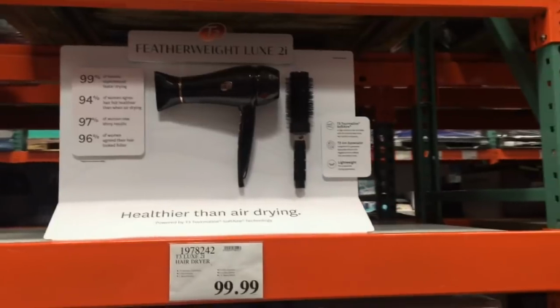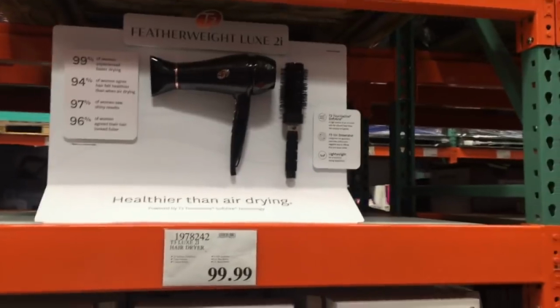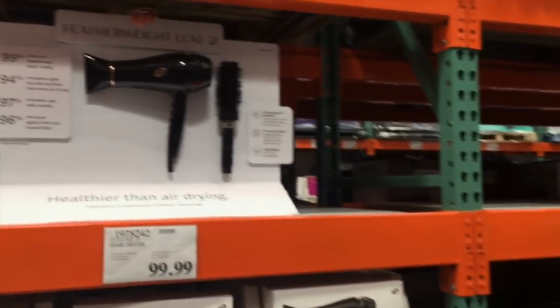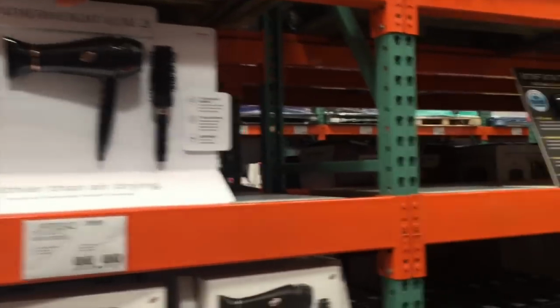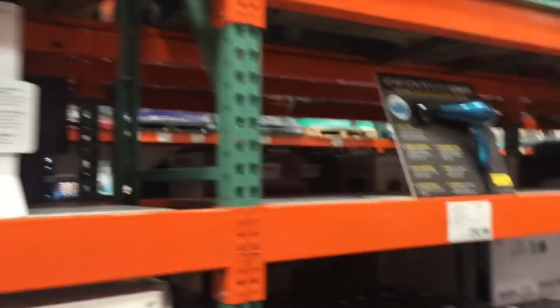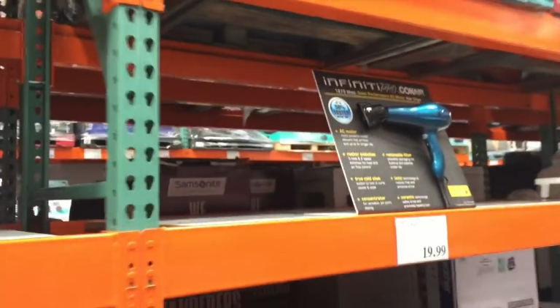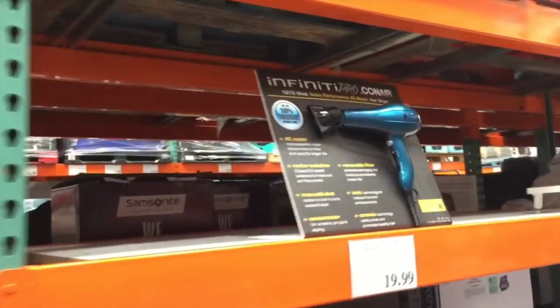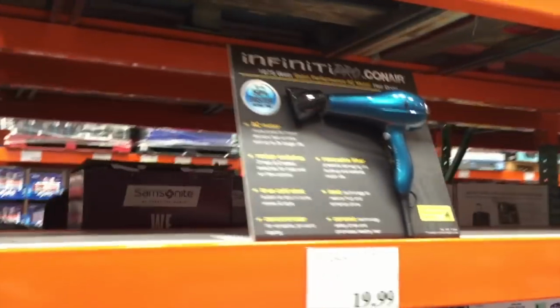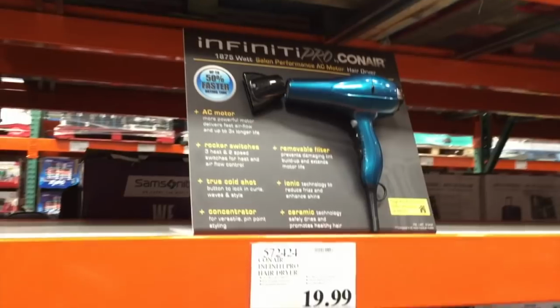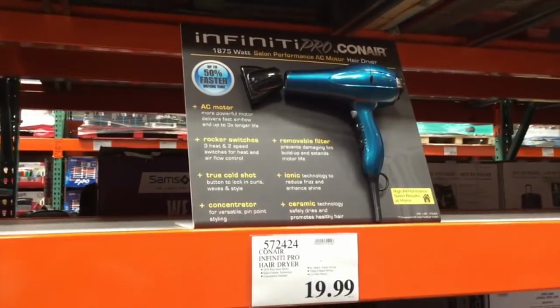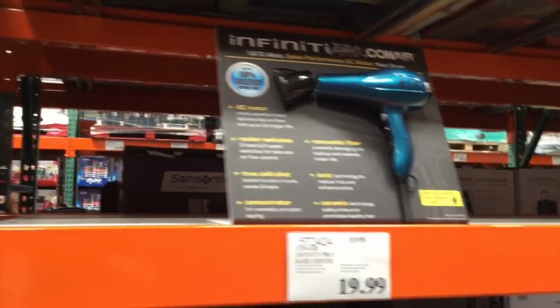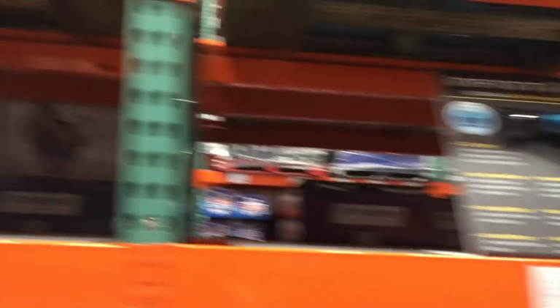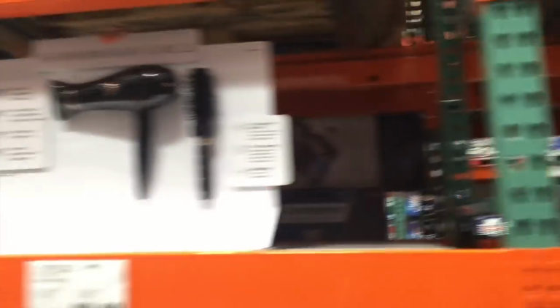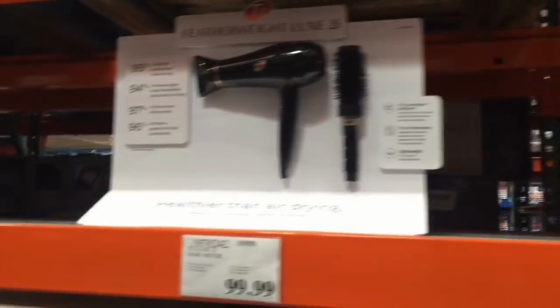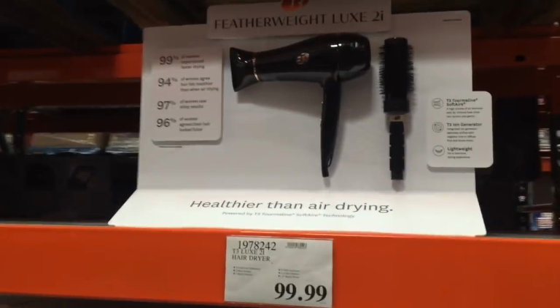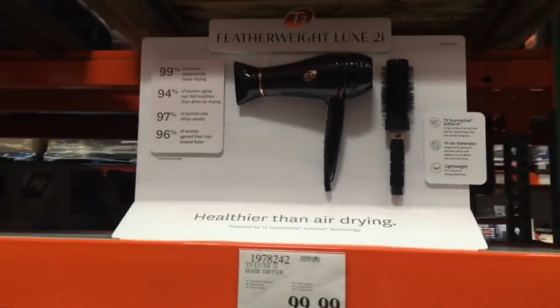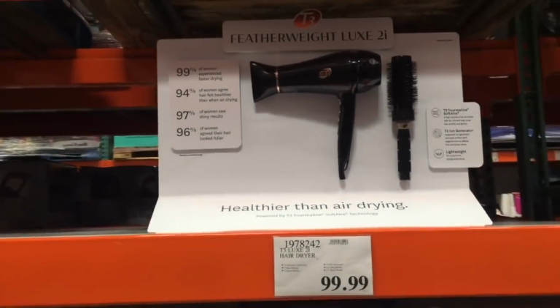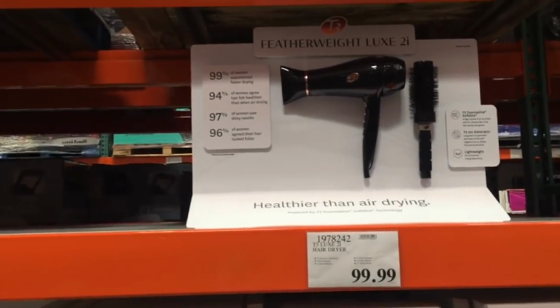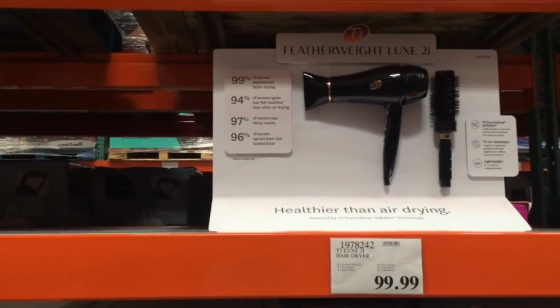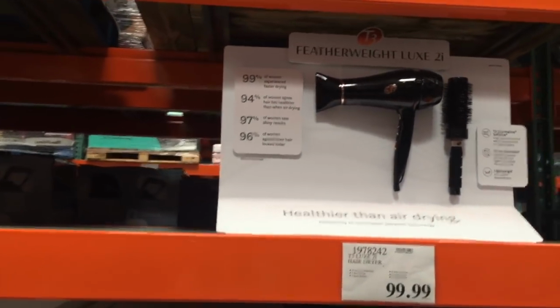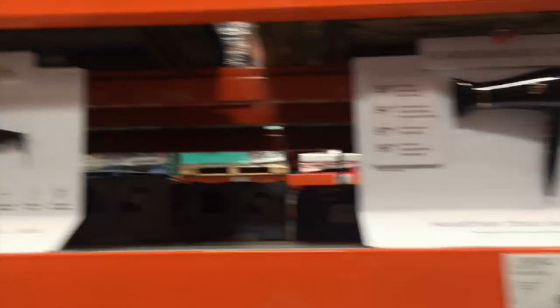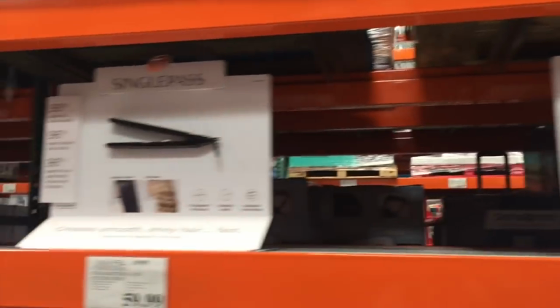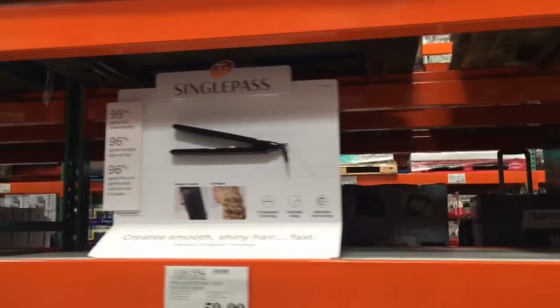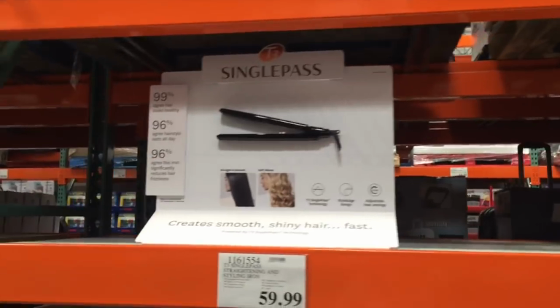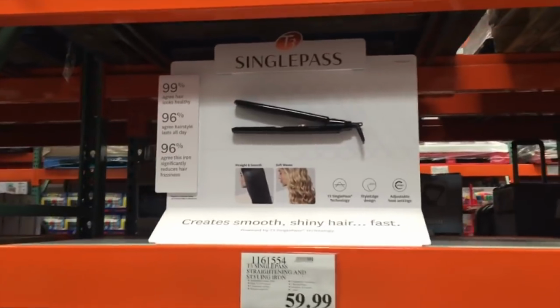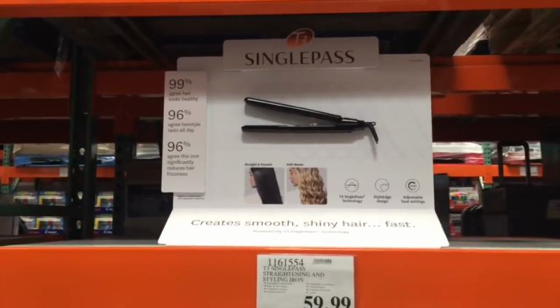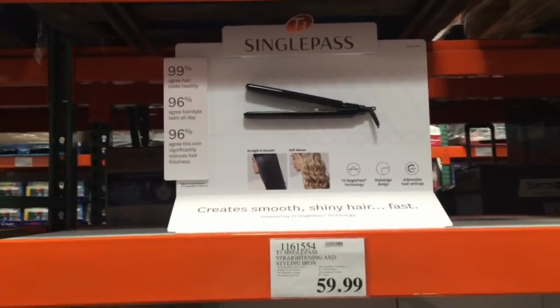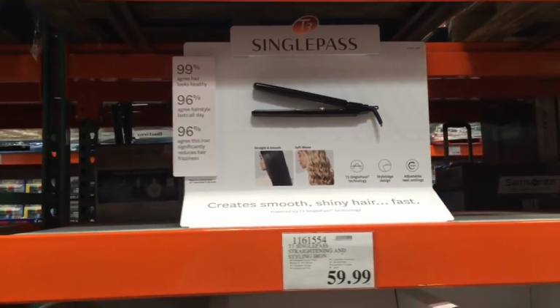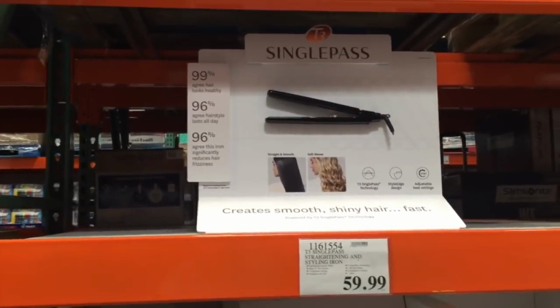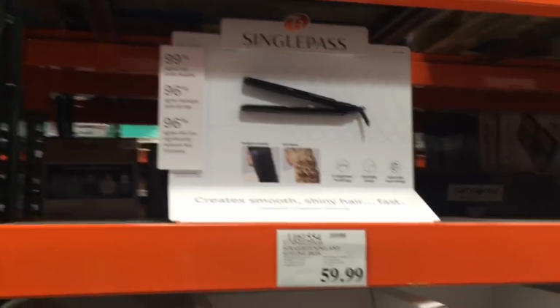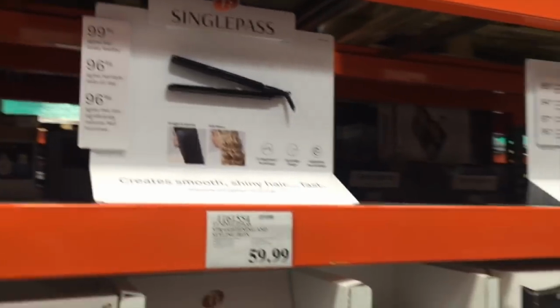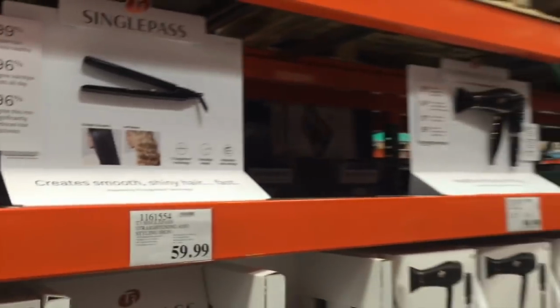Blow dryers — this one's $20 and this one is $100. Oh, this one is $60 though, I feel like that's a good deal. I know nothing about hair.